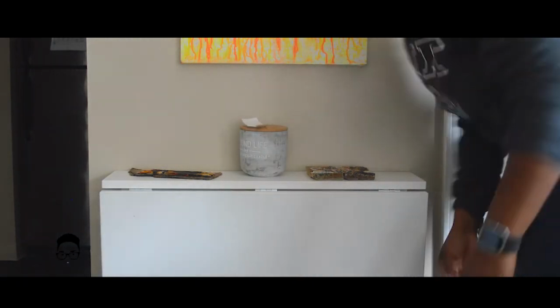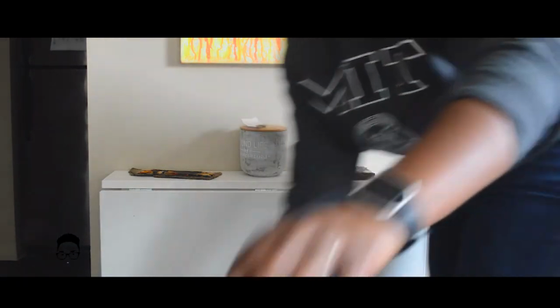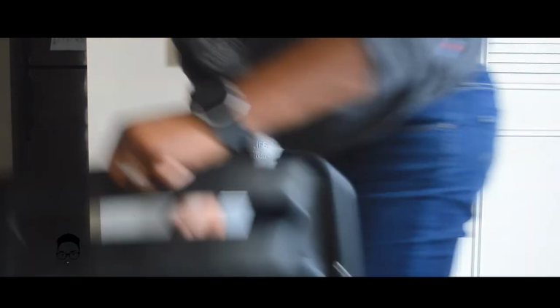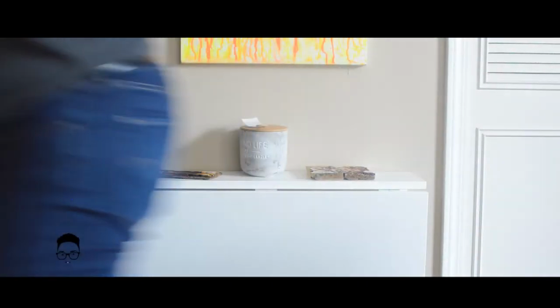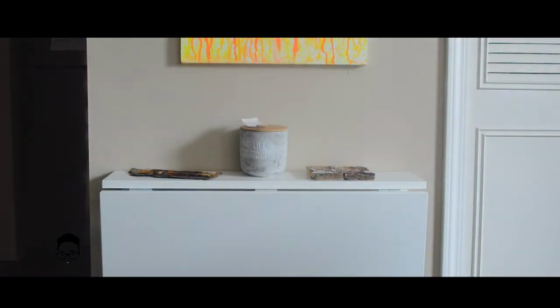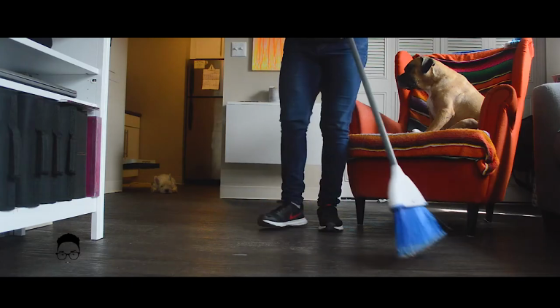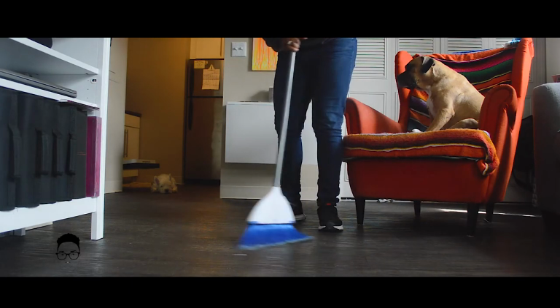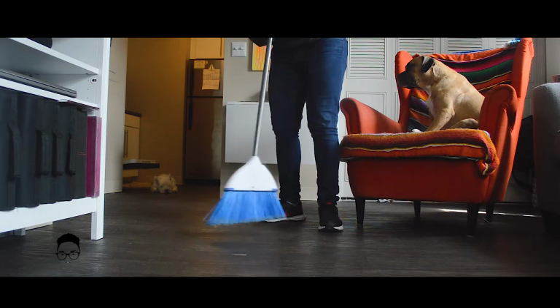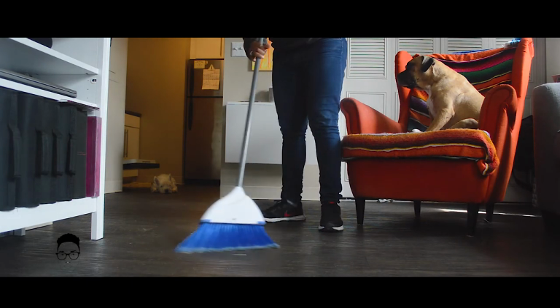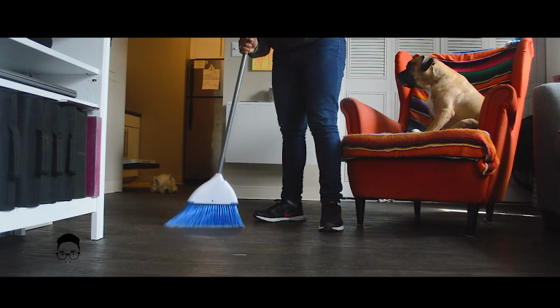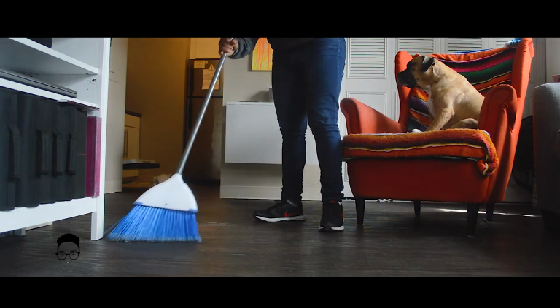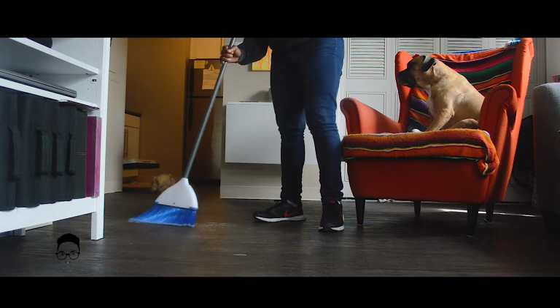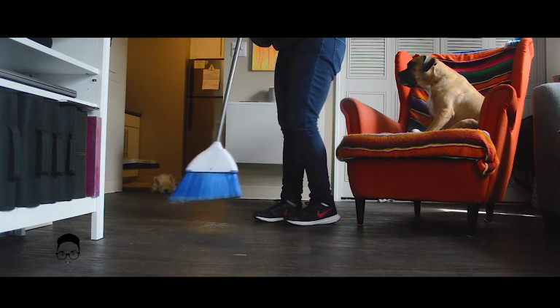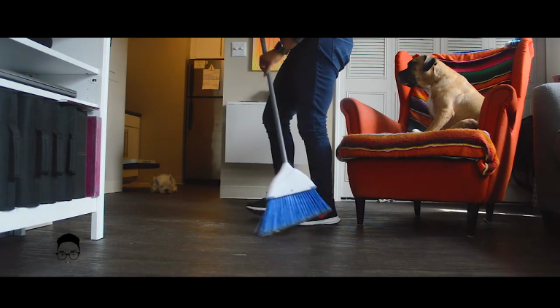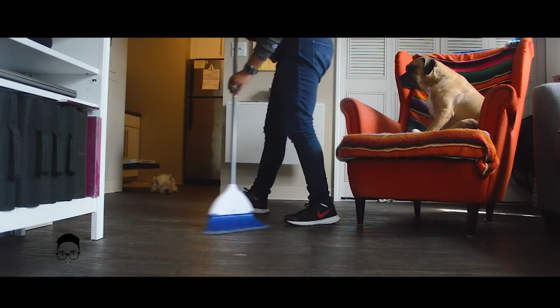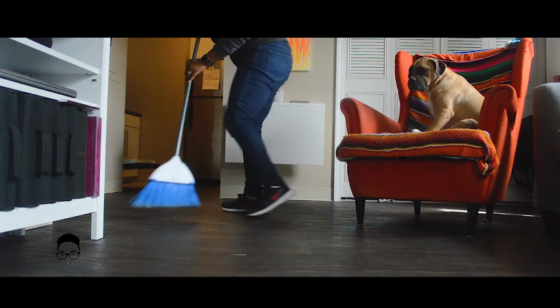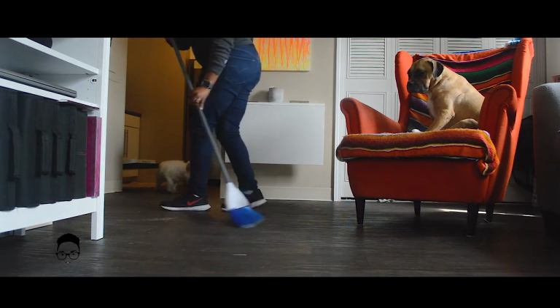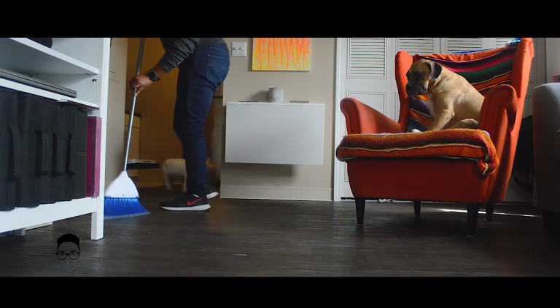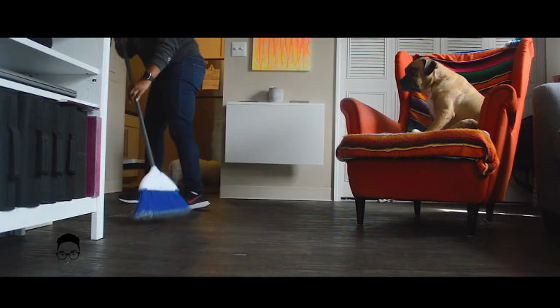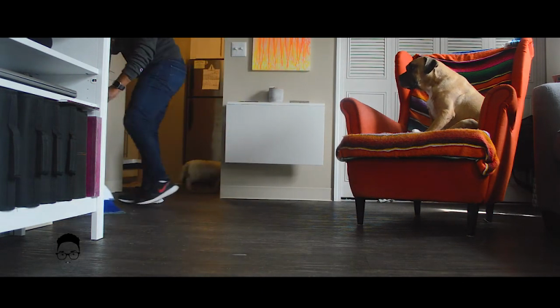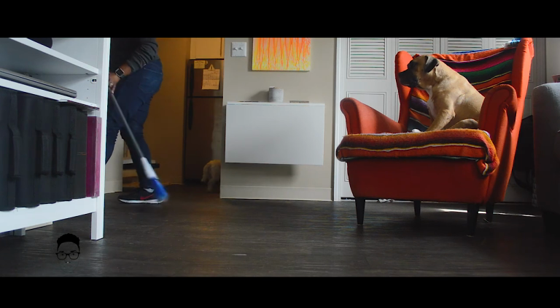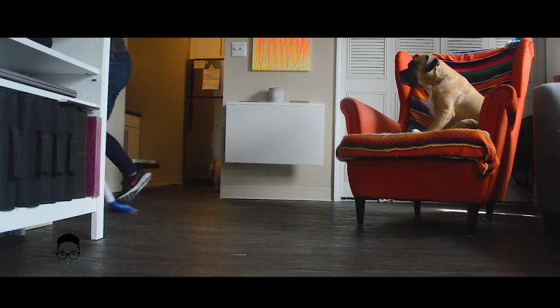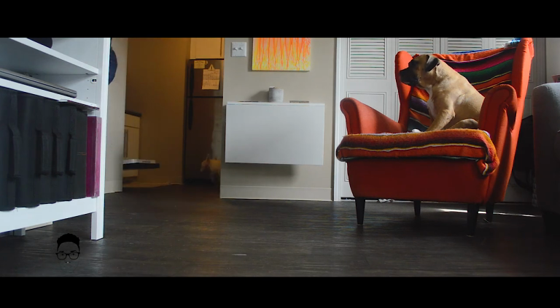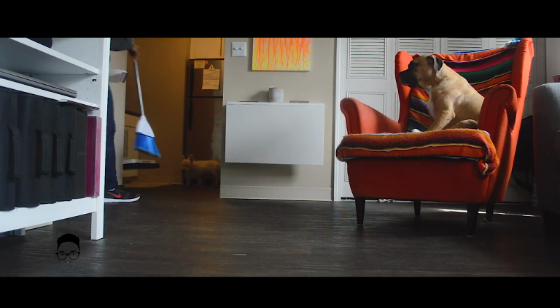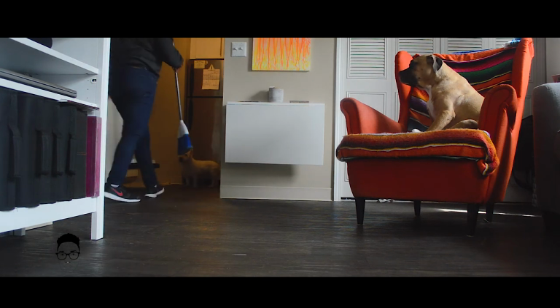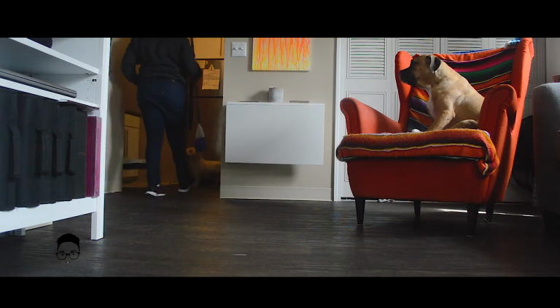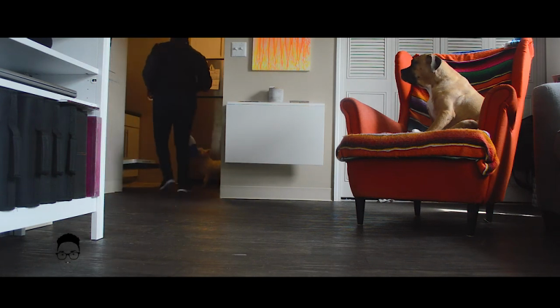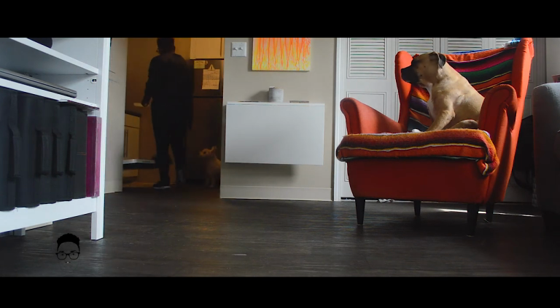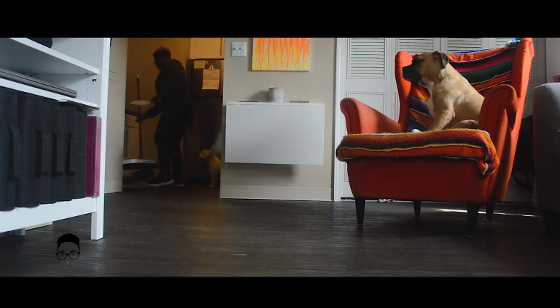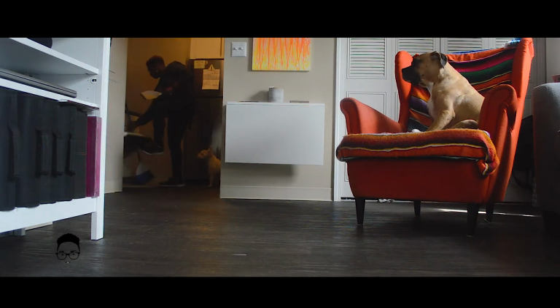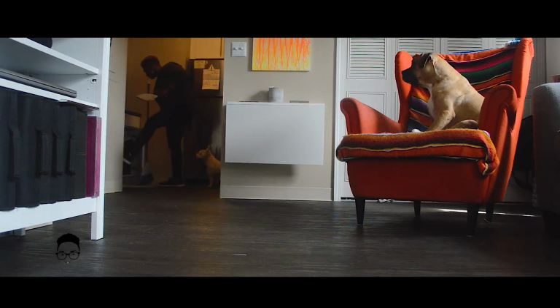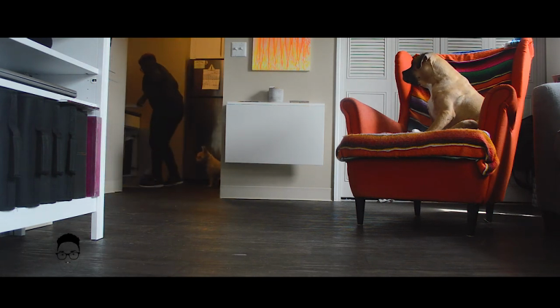We previously lived in a three-bedroom, two-bath house in Austin, Texas with a pretty good backyard and two-car garage. We then moved to a one-bedroom, one-bathroom apartment in Austin. And now we're here.